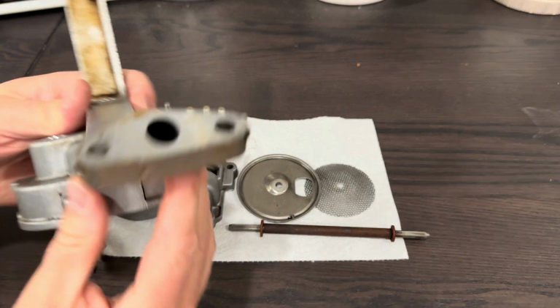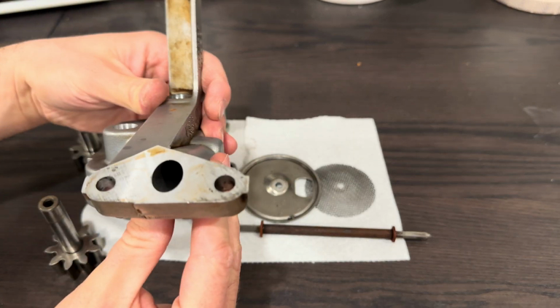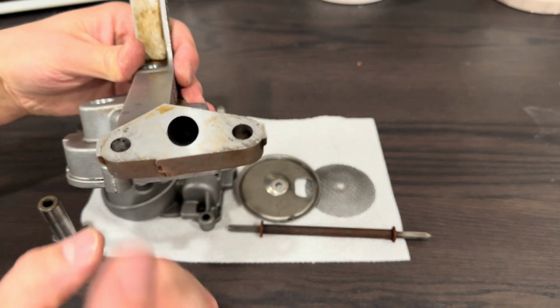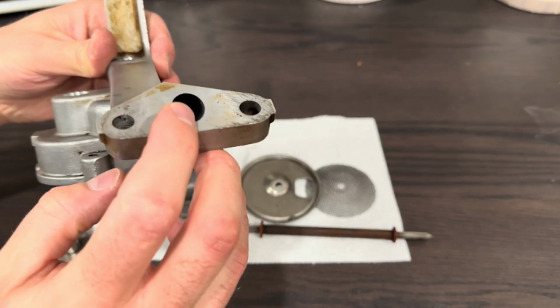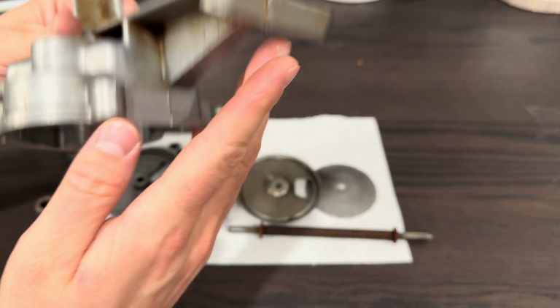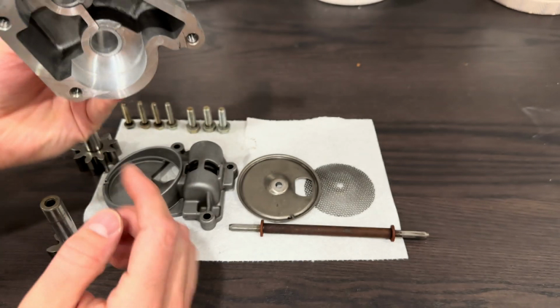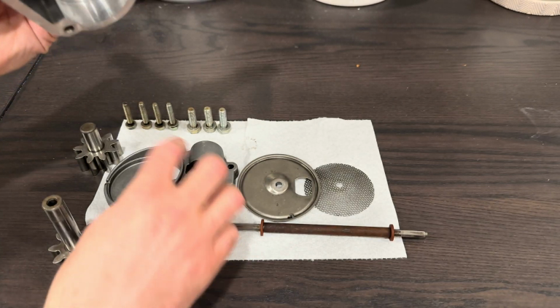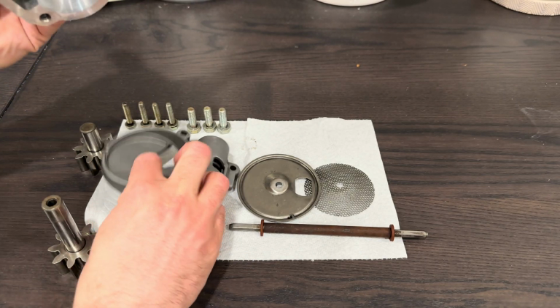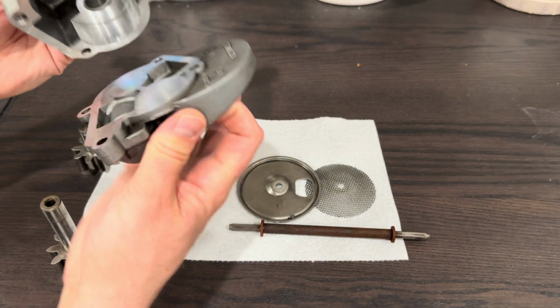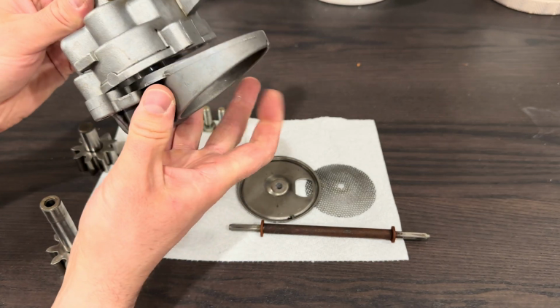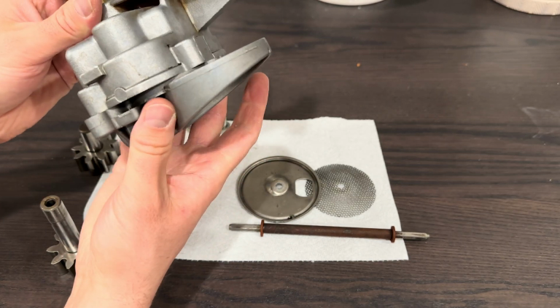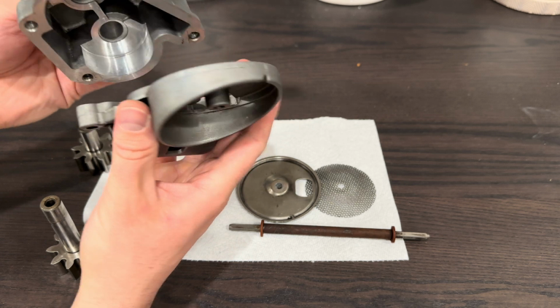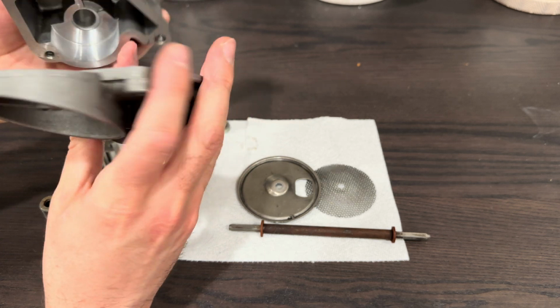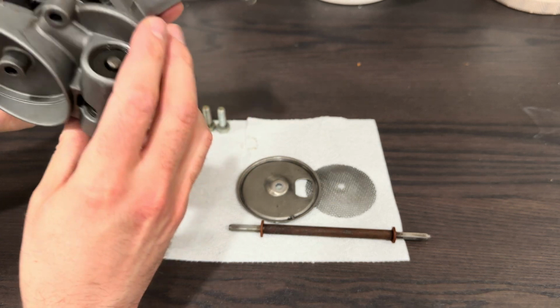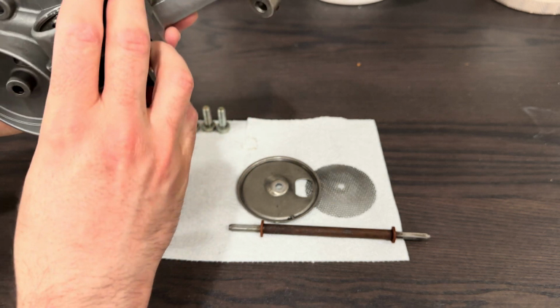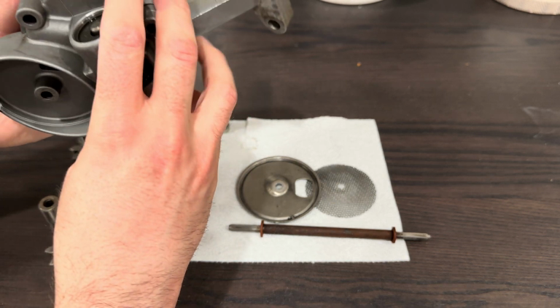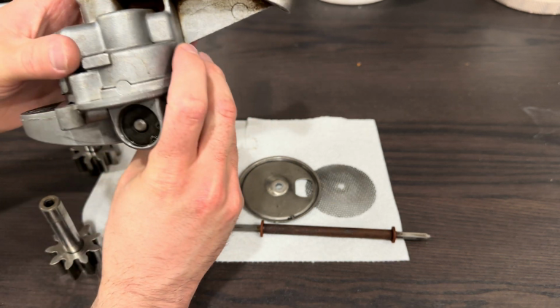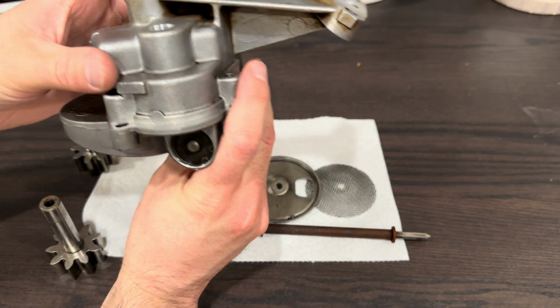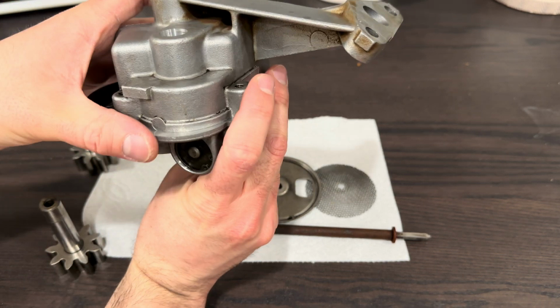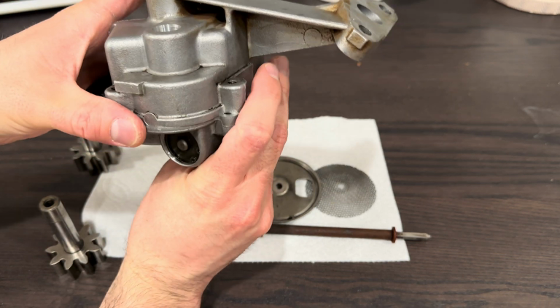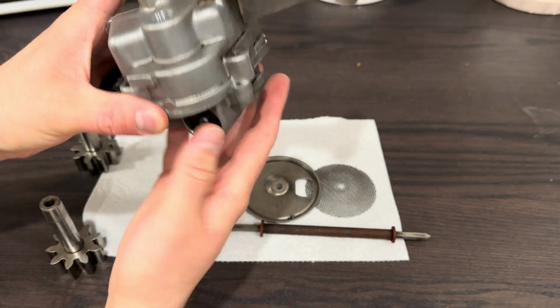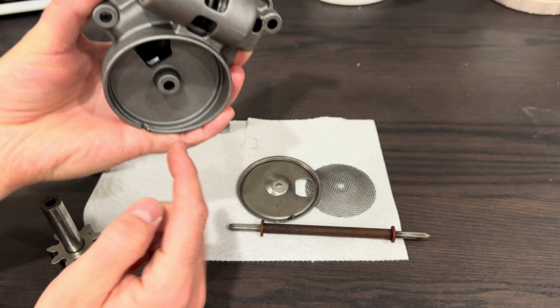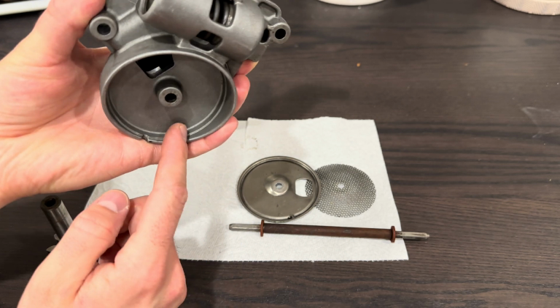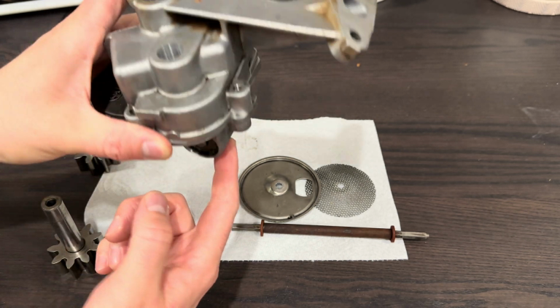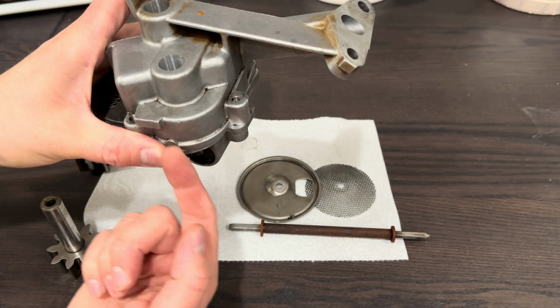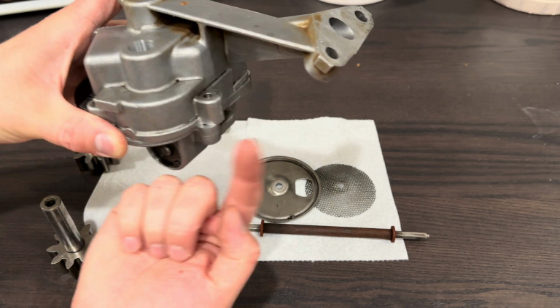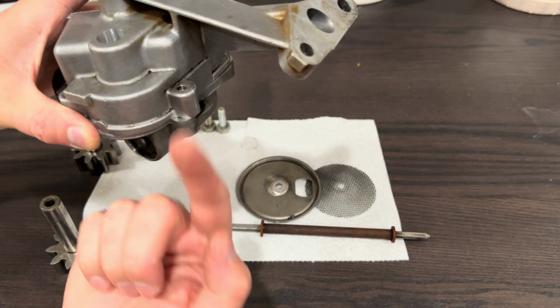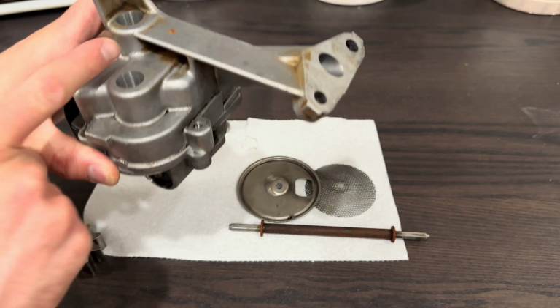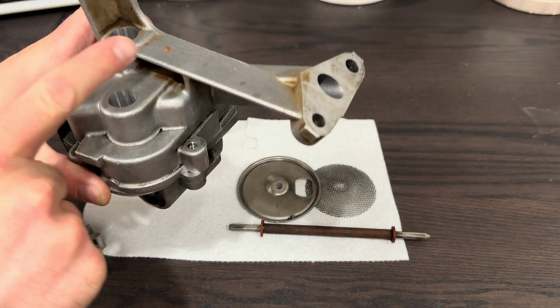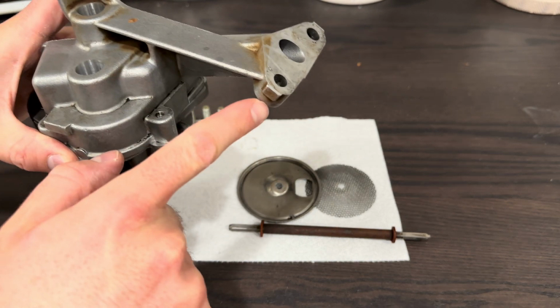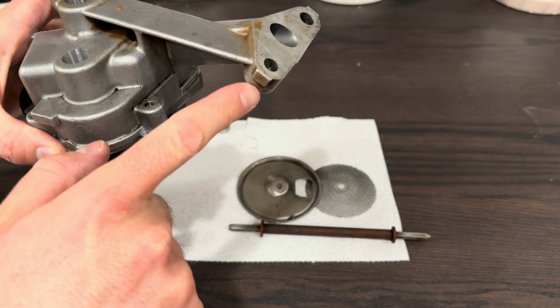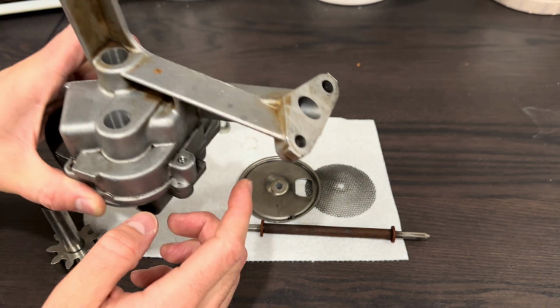This is the outlet of the pump. When the two halves are together, it pulls in from the bottom here and then goes through the pump and comes out the top here.